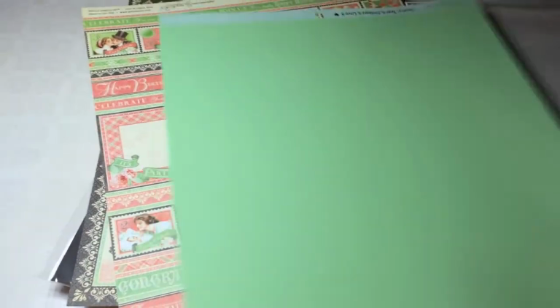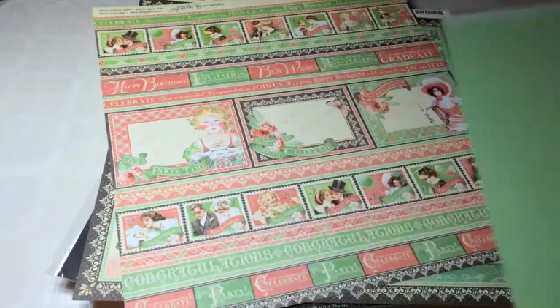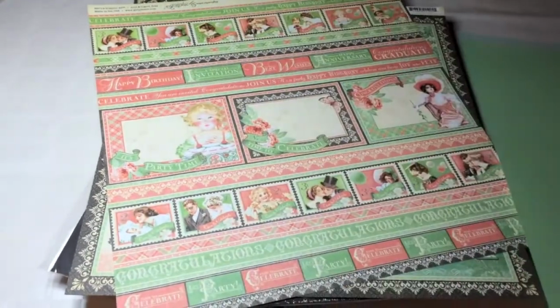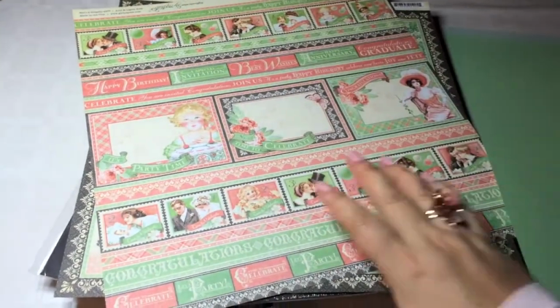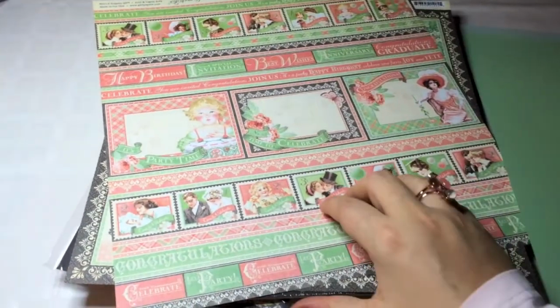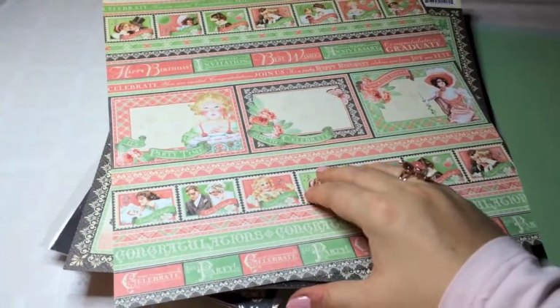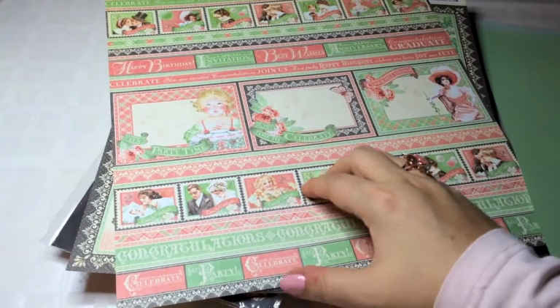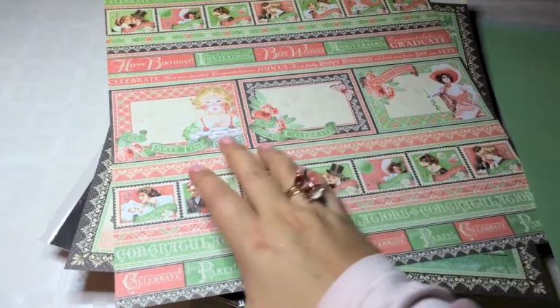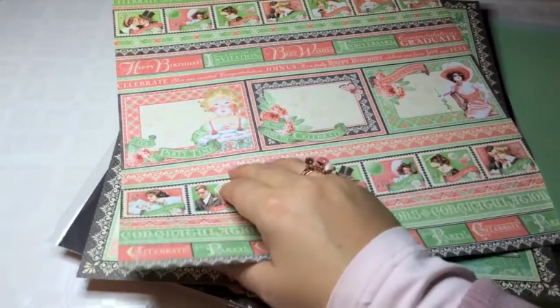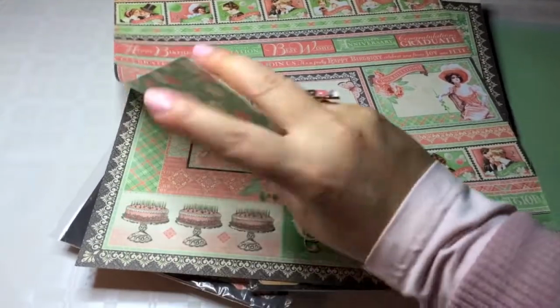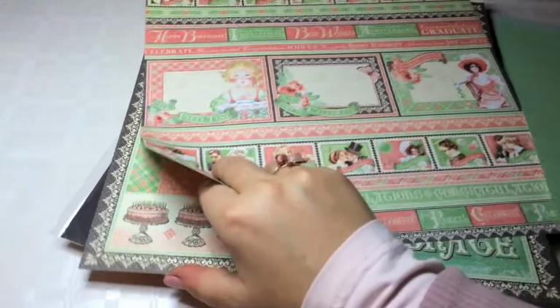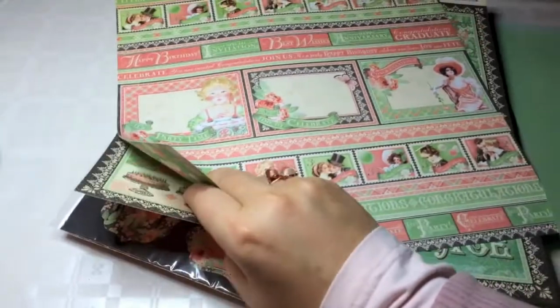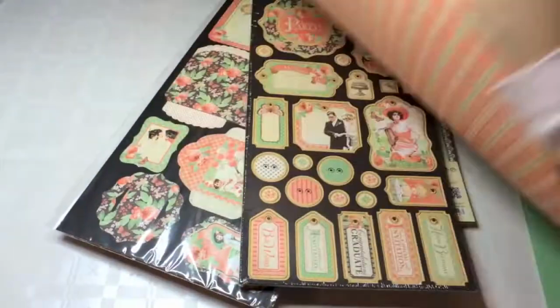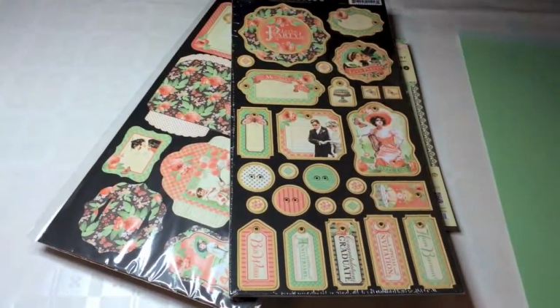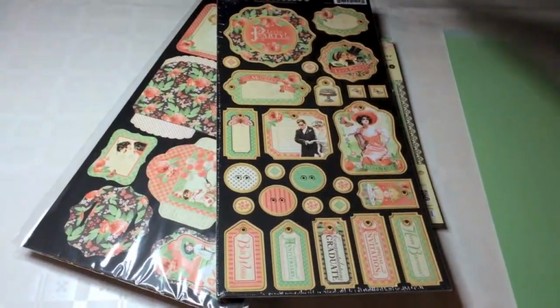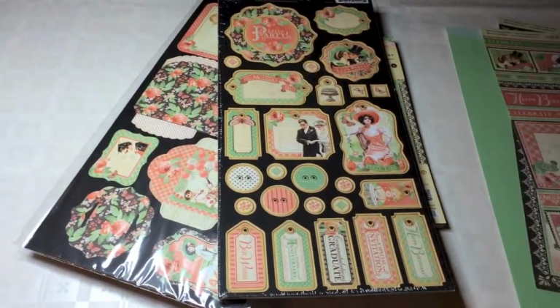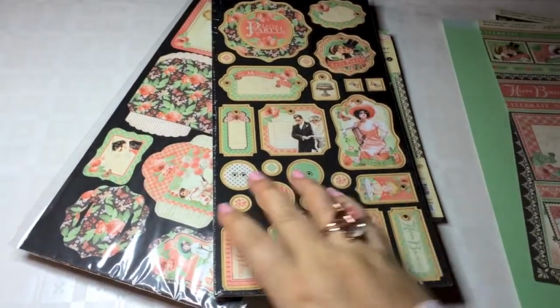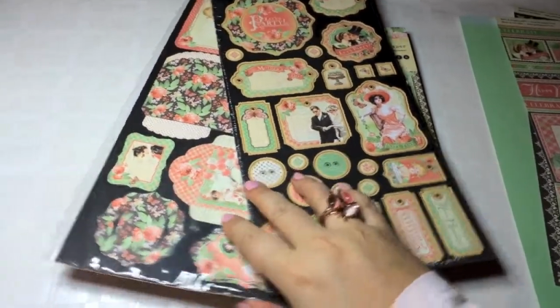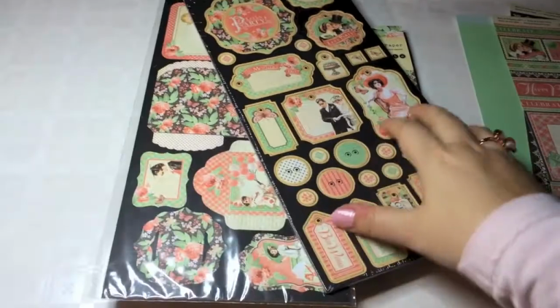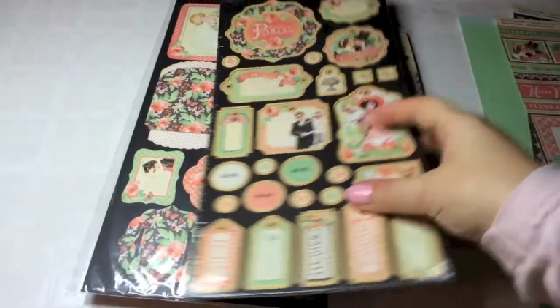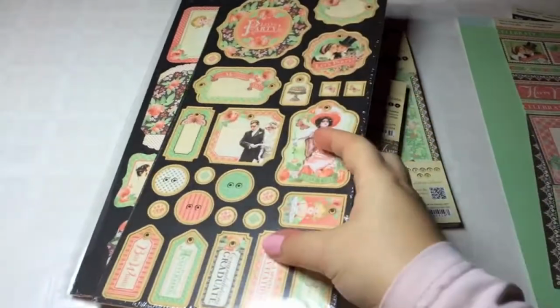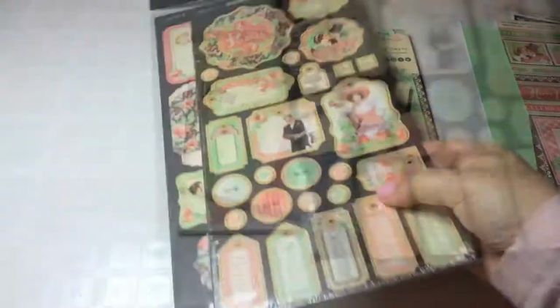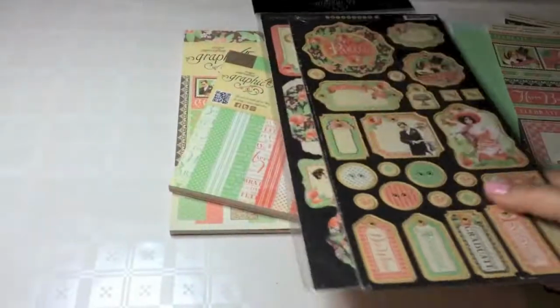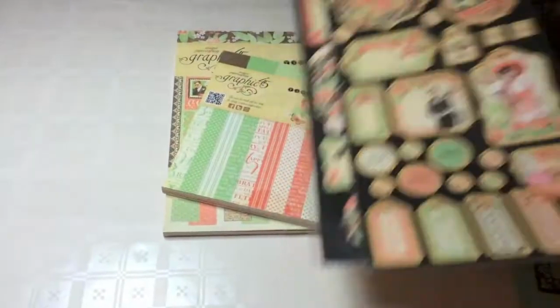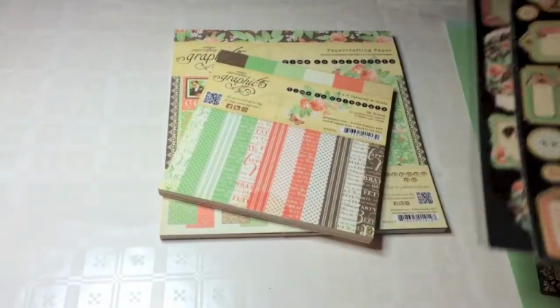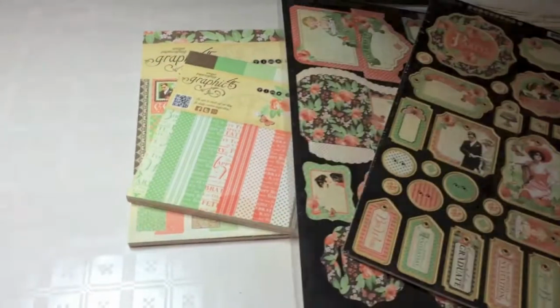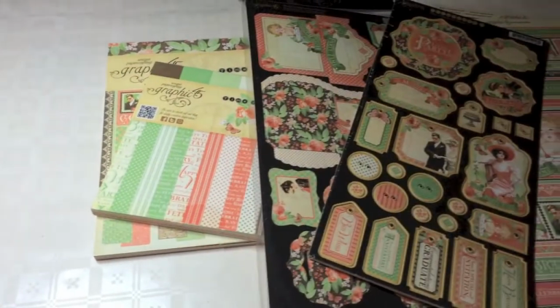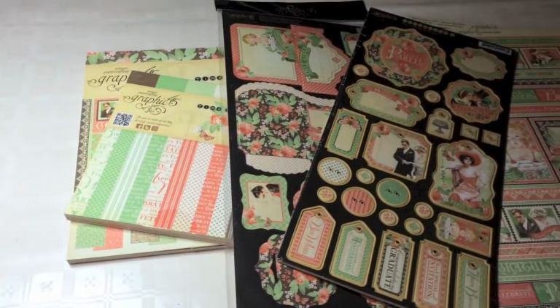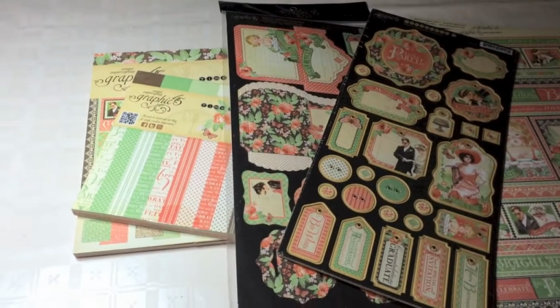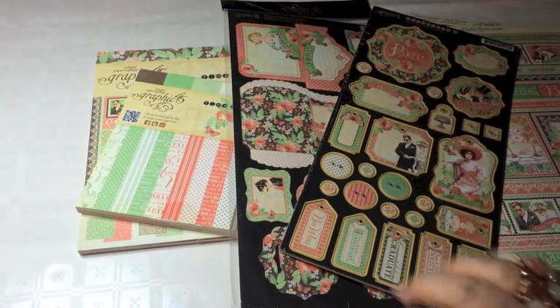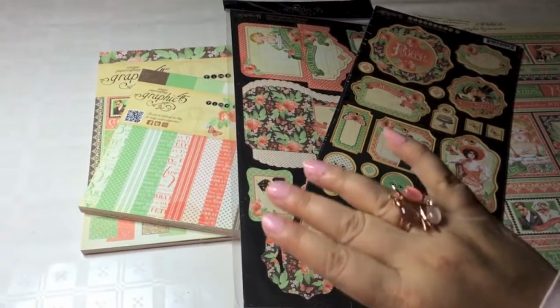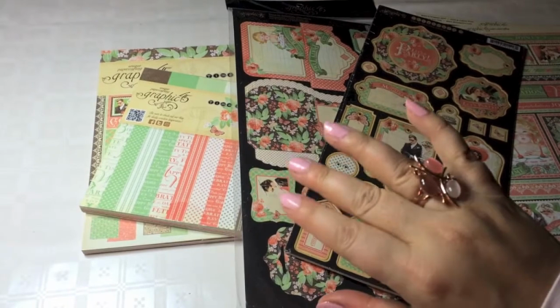So yeah, this is my quick review. I really adore this paper, but still have to come up with more than one way of using it. So just a card for now. Thanks for watching. See you next time. Bye-bye!